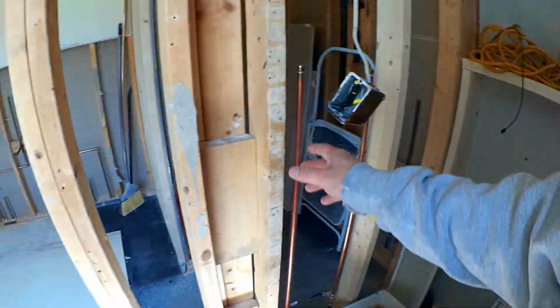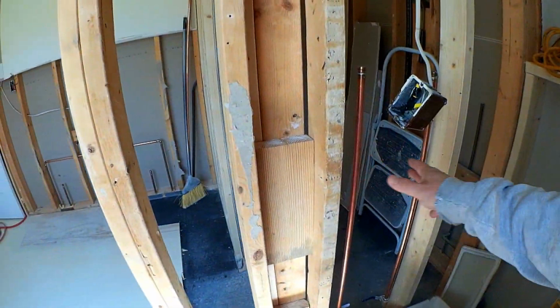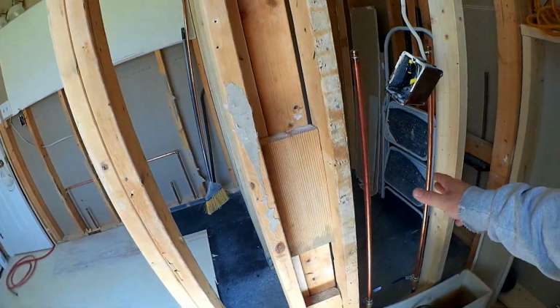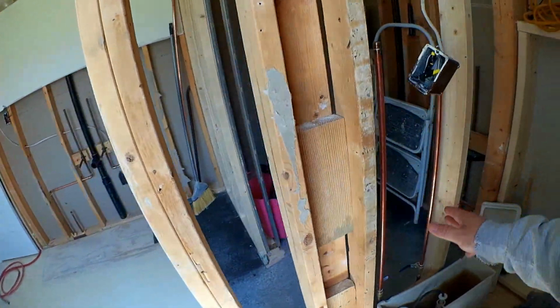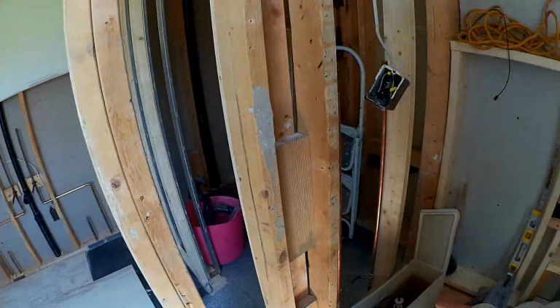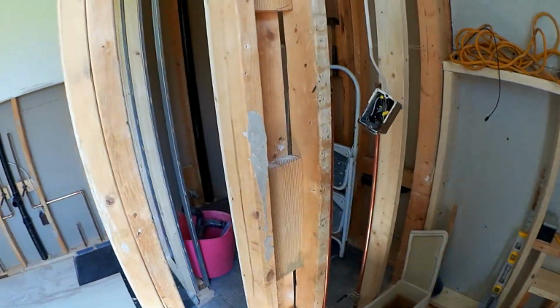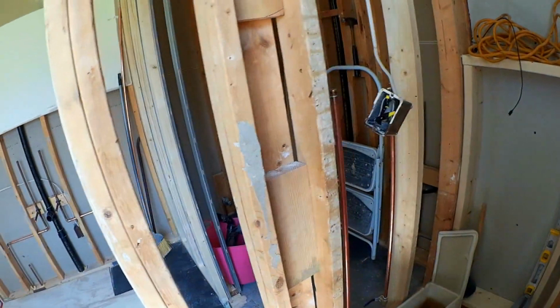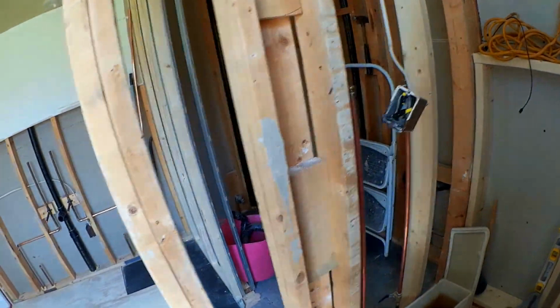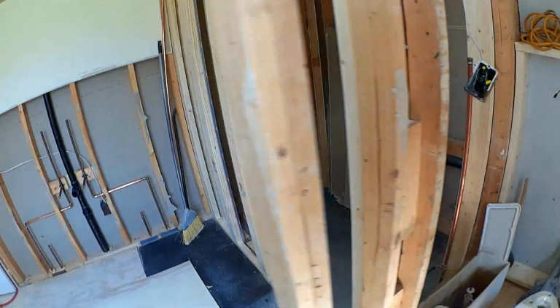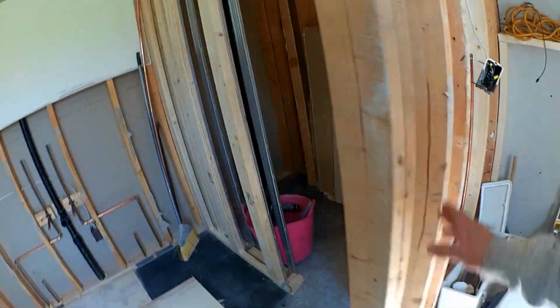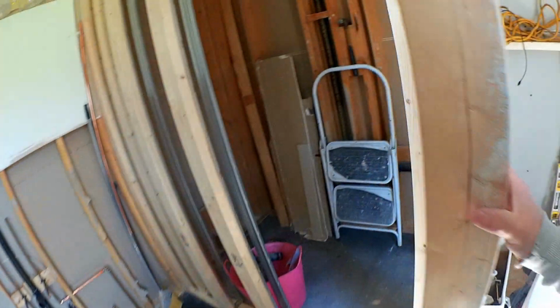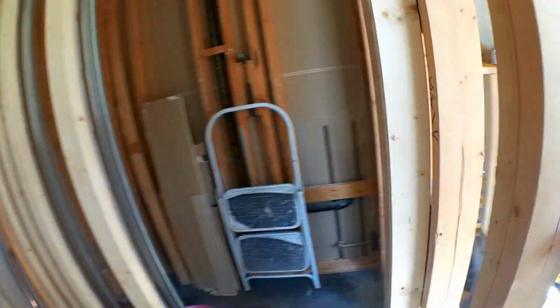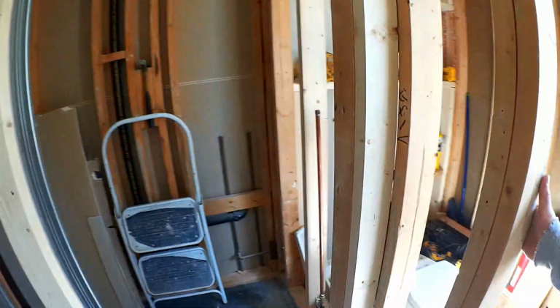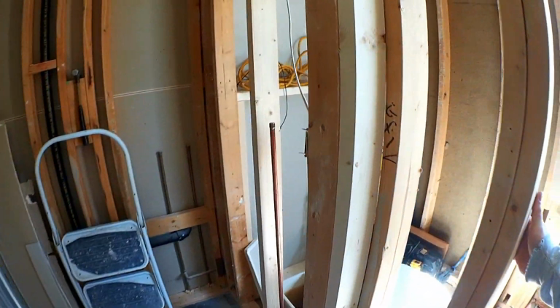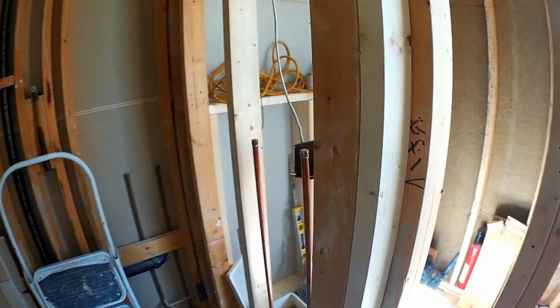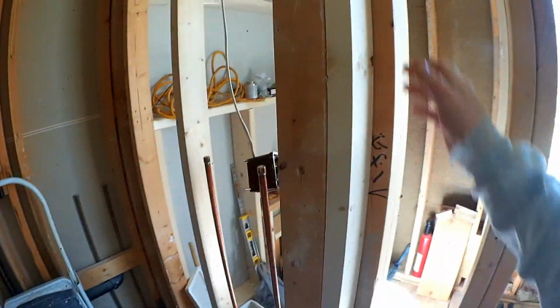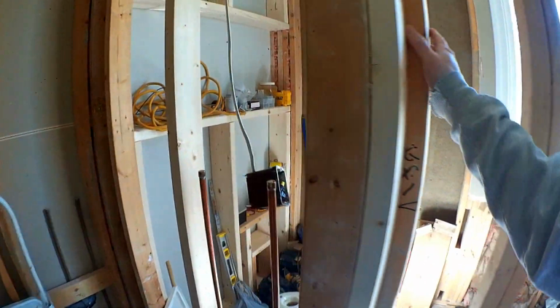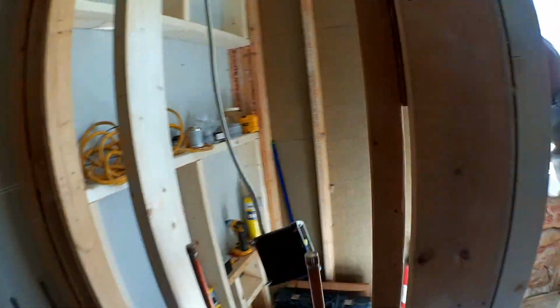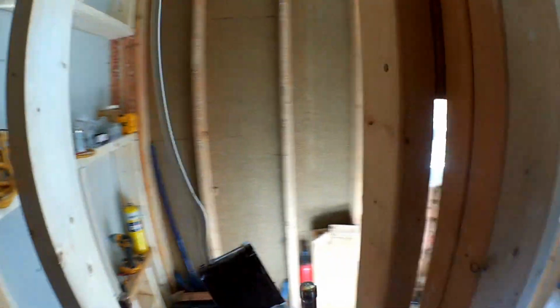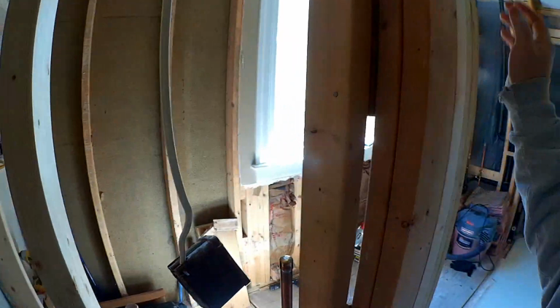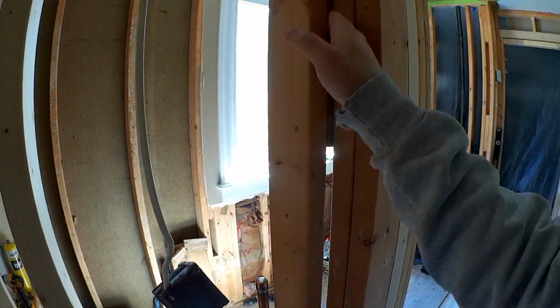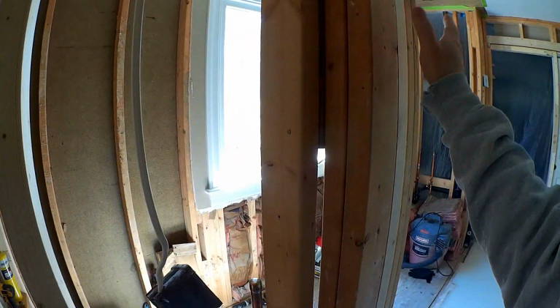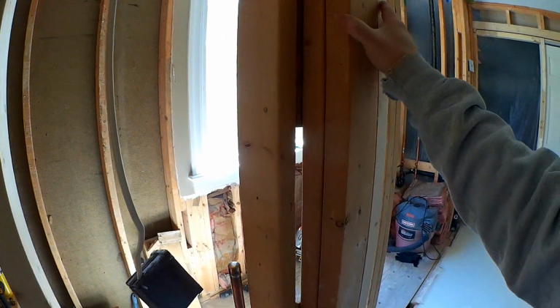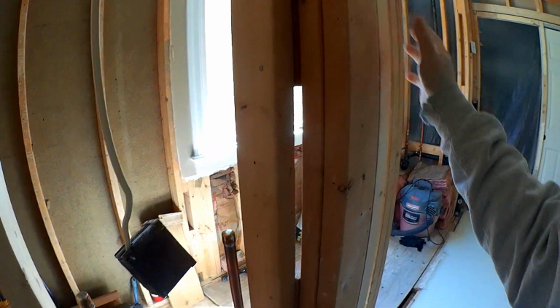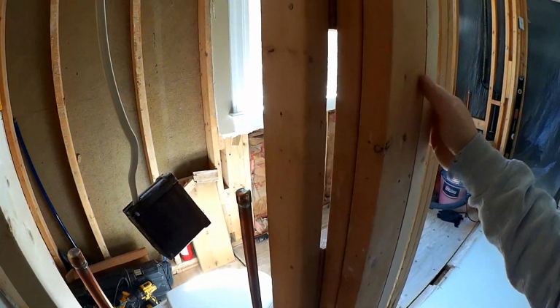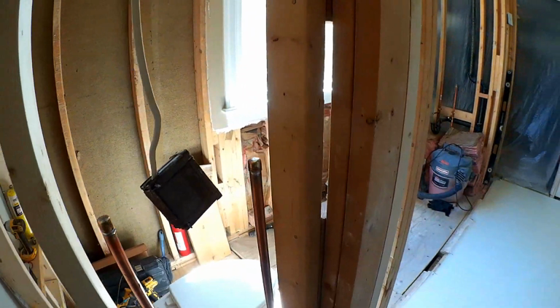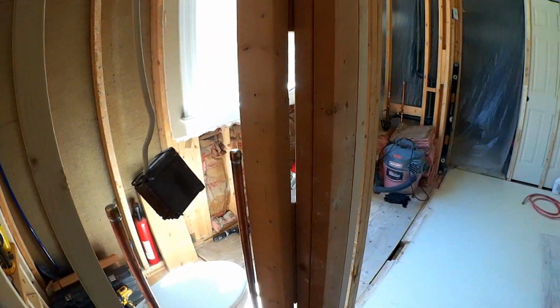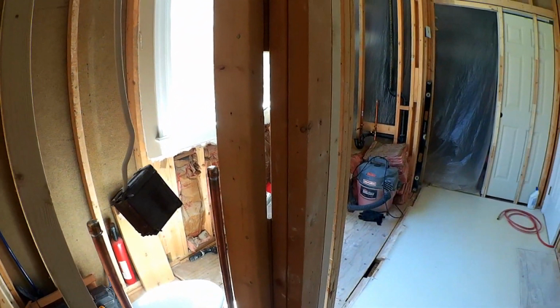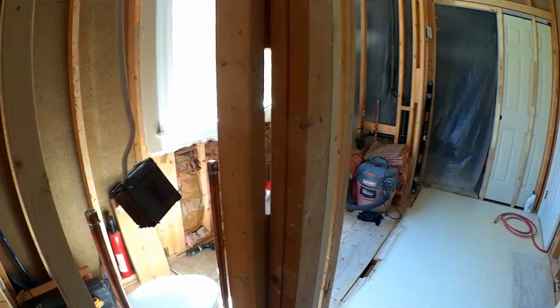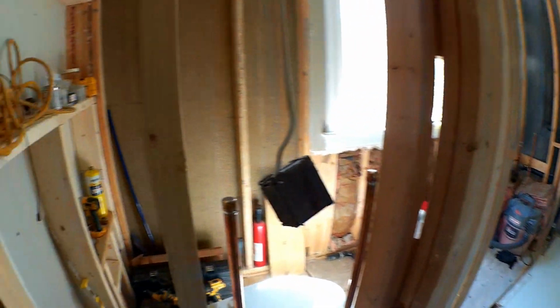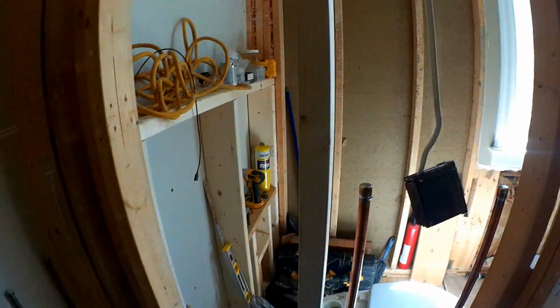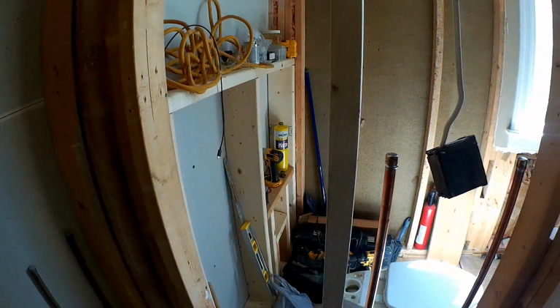This has been framed as well, and I added some extra blocking here for the opening of the bathroom.